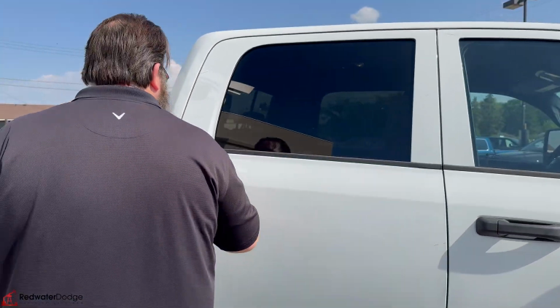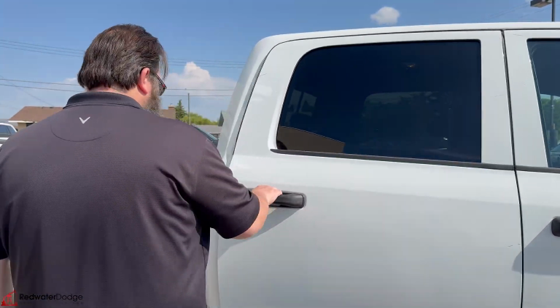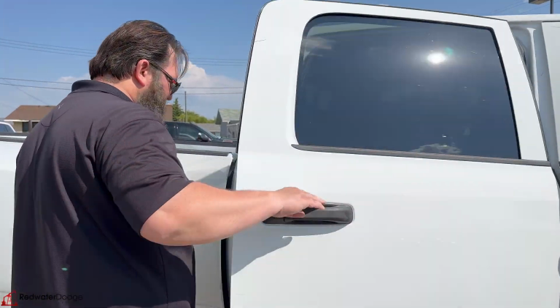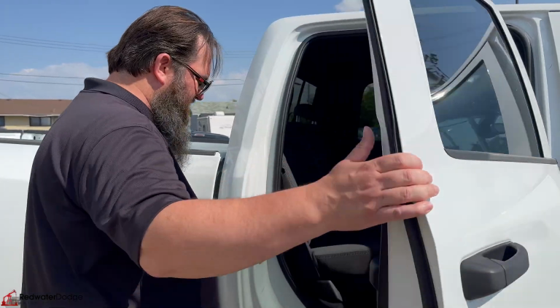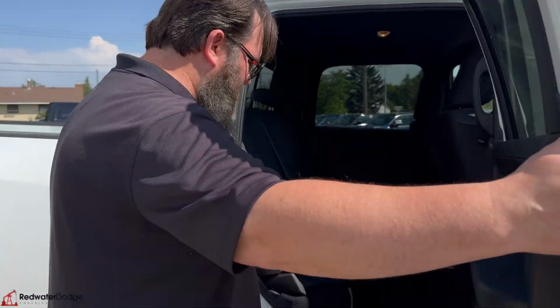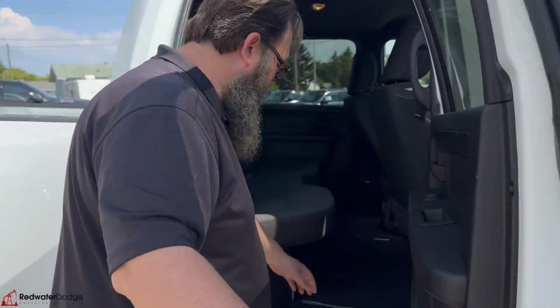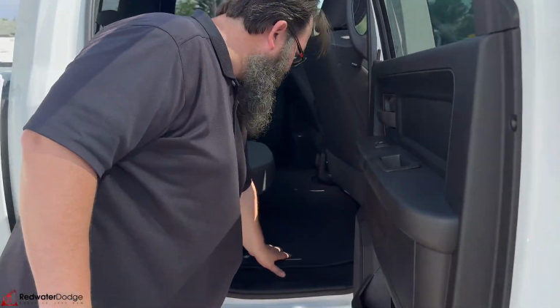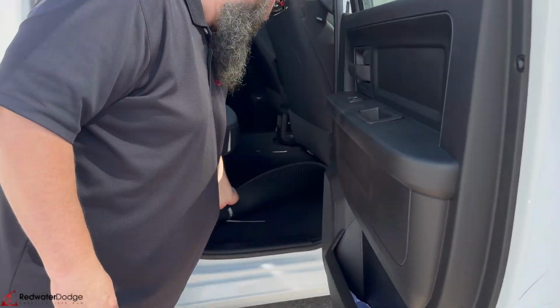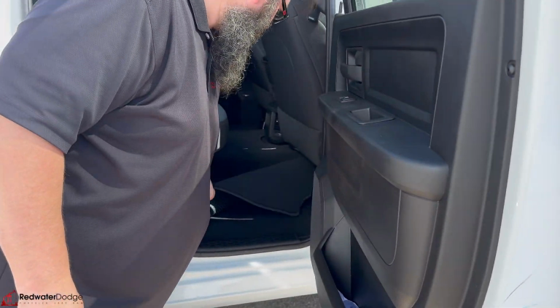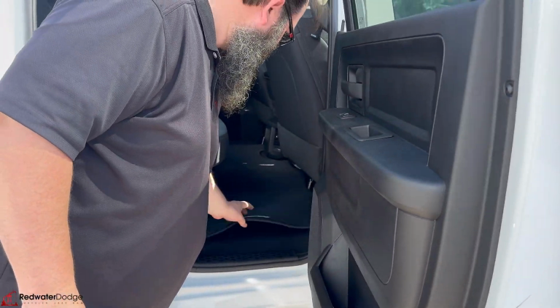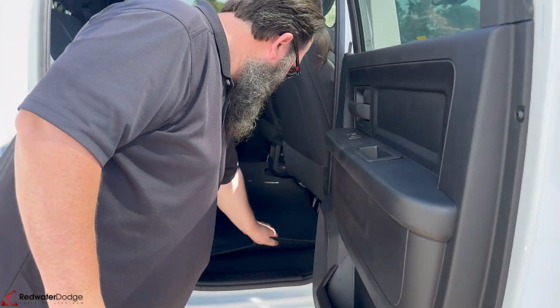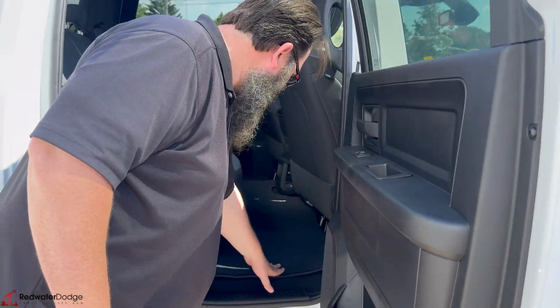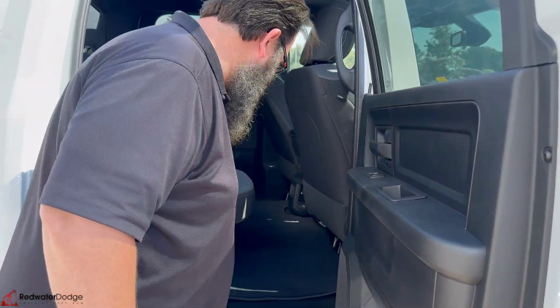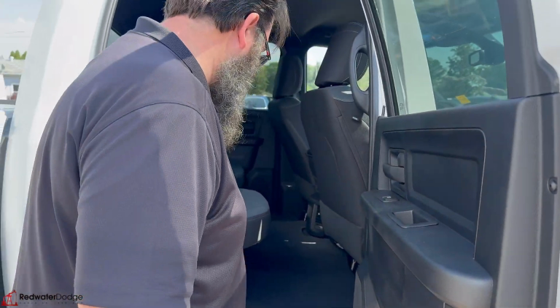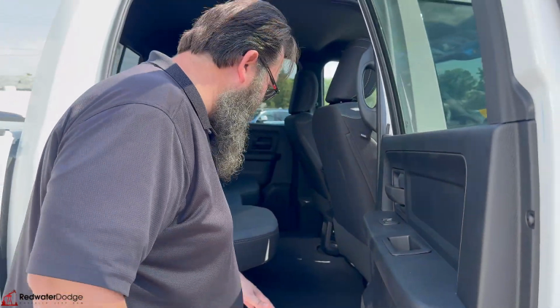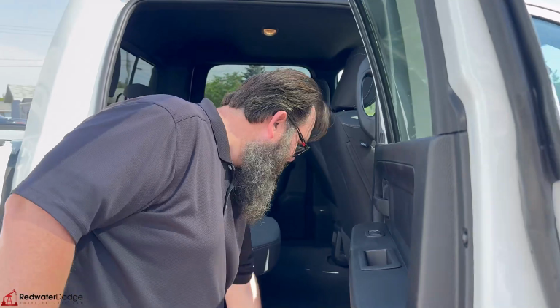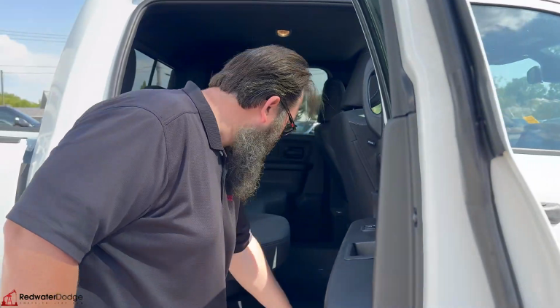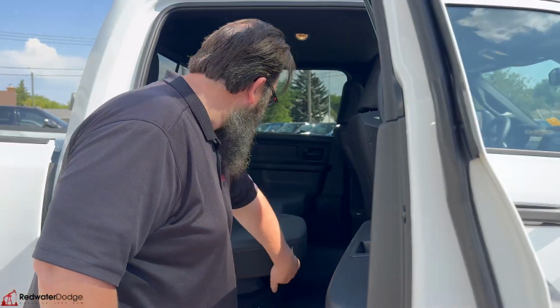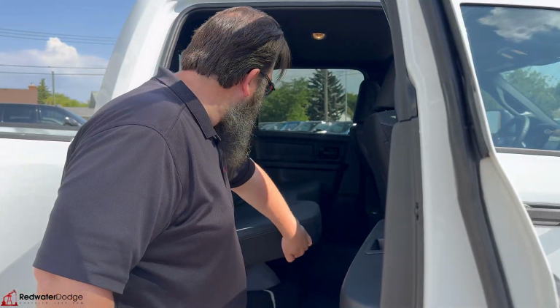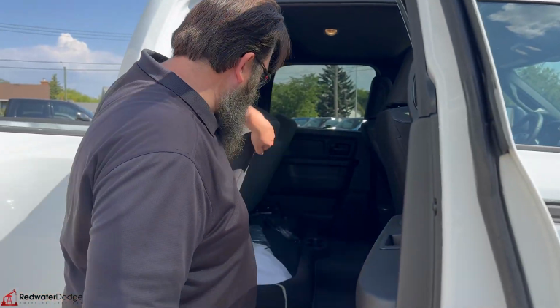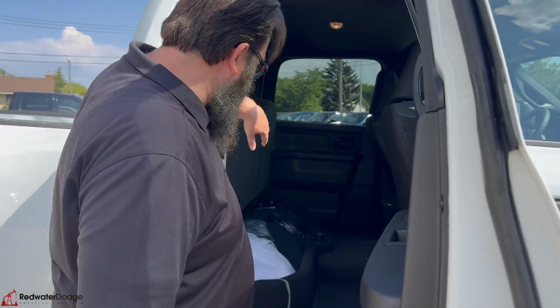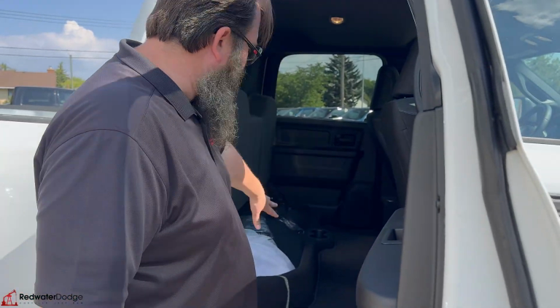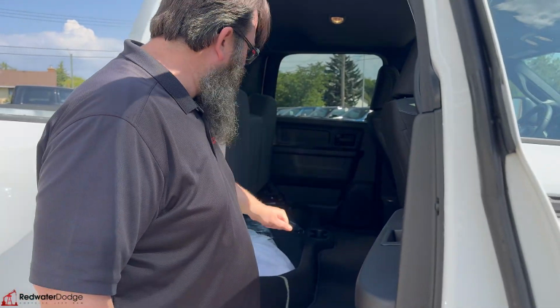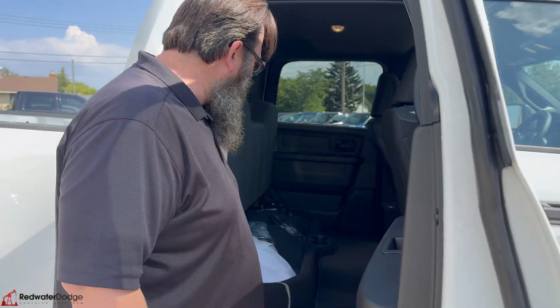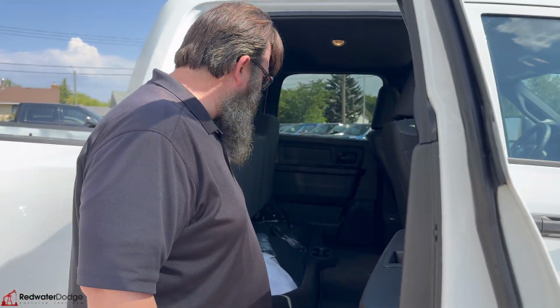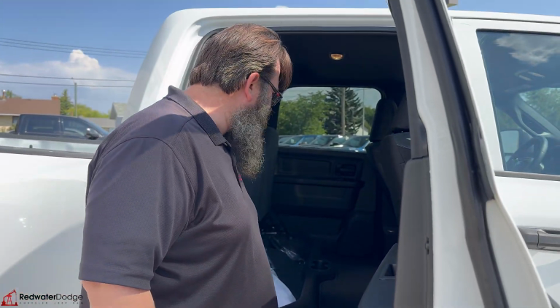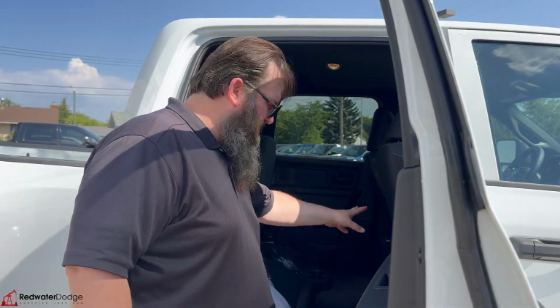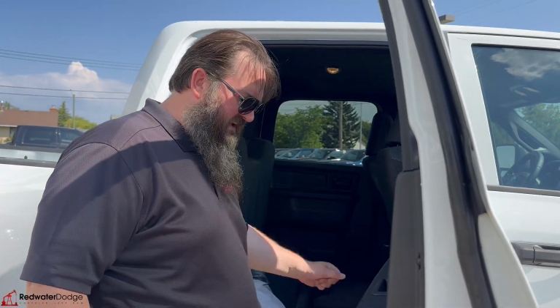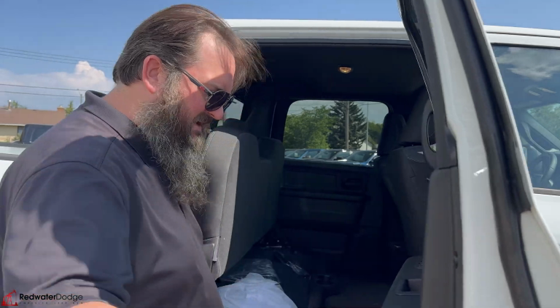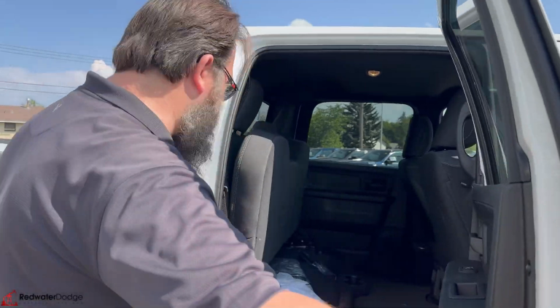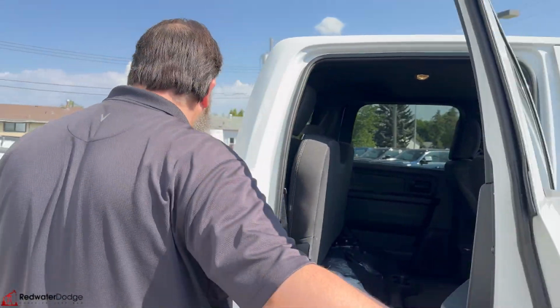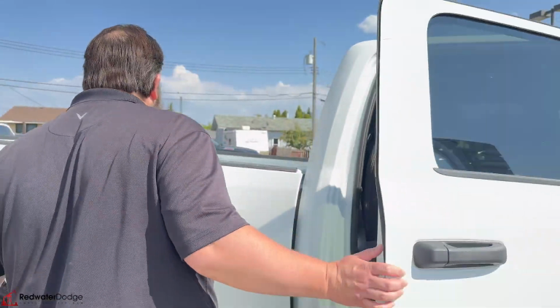Jump in the back seat here — under the seat you have storage. Nice floor mats on it, lots of storage underneath the seat, and vents in the back to keep everyone nice and cool.